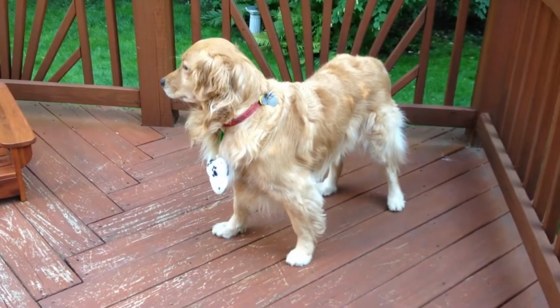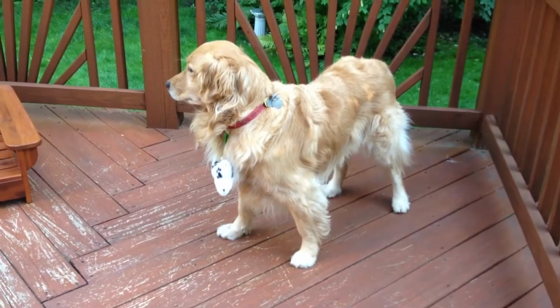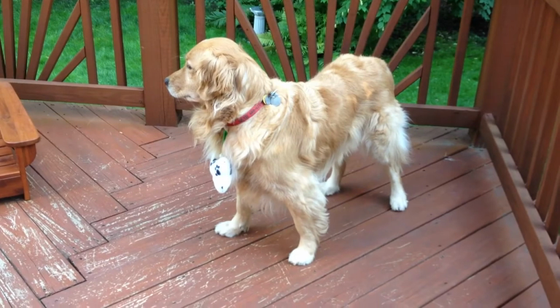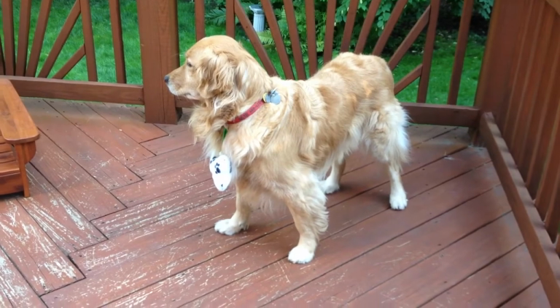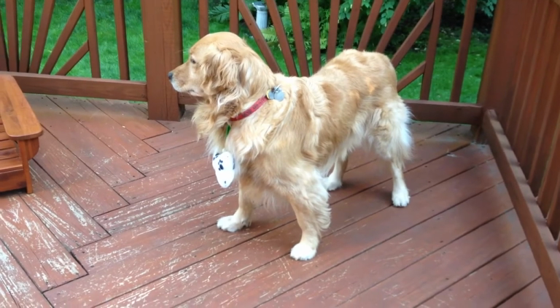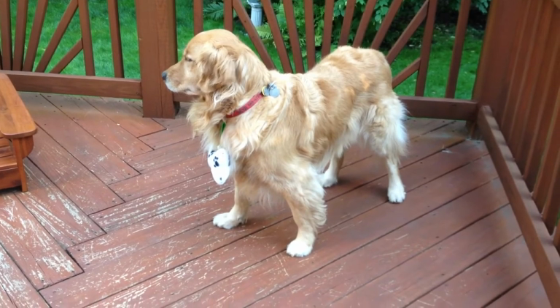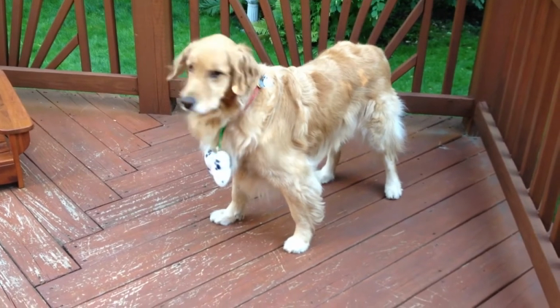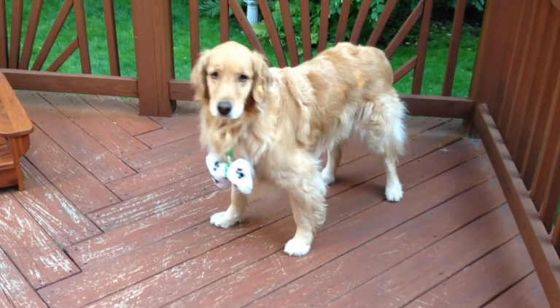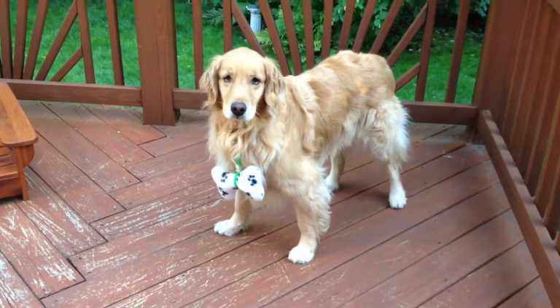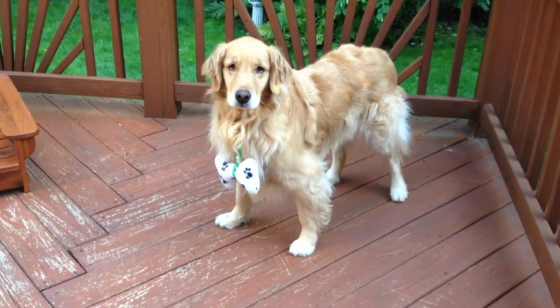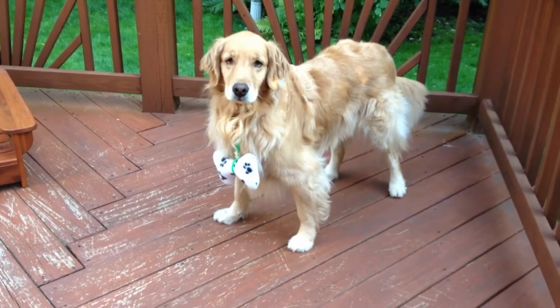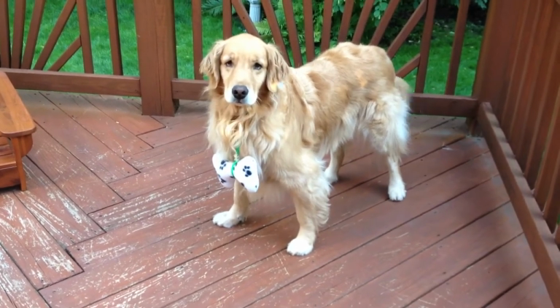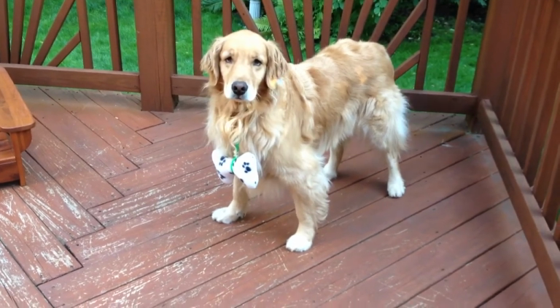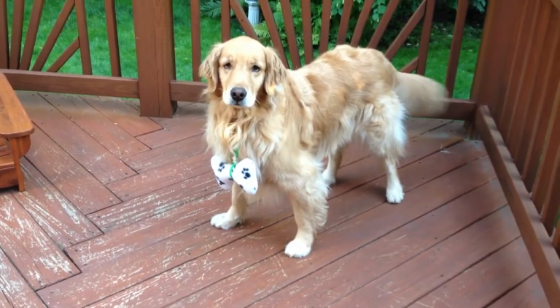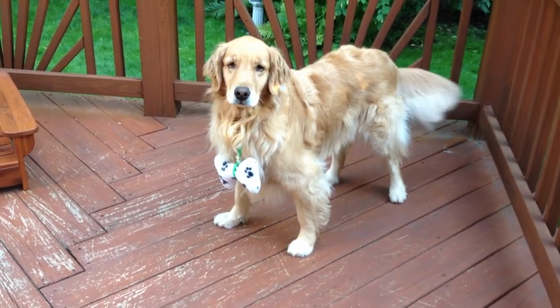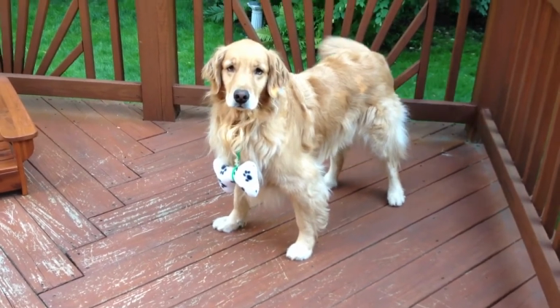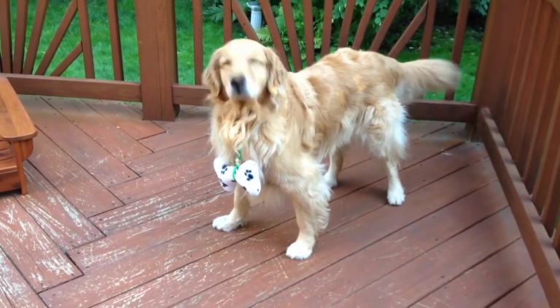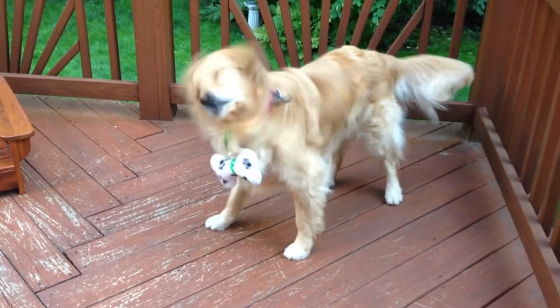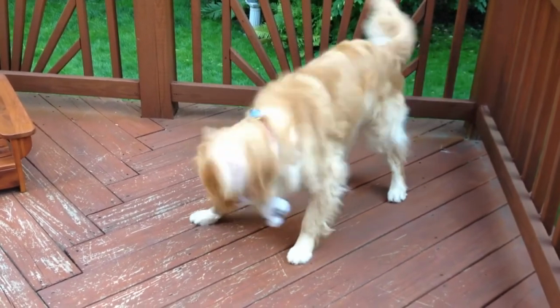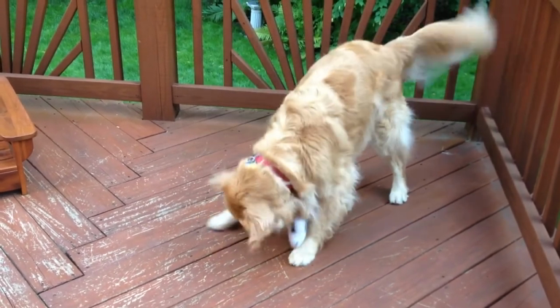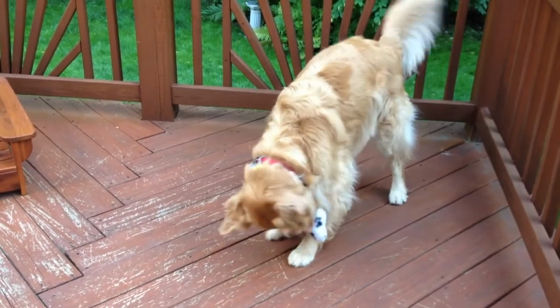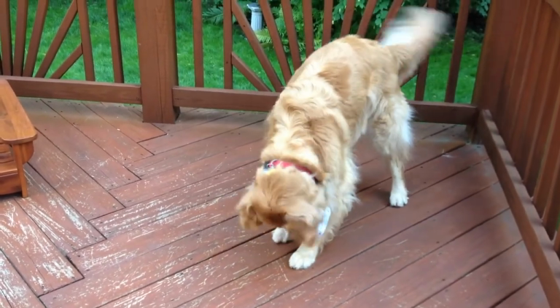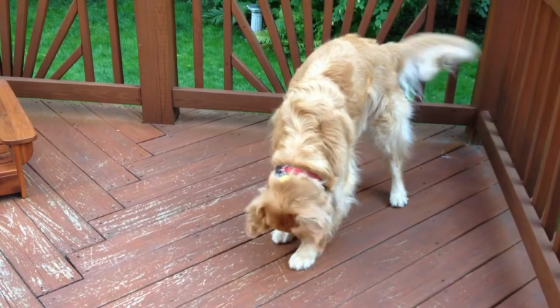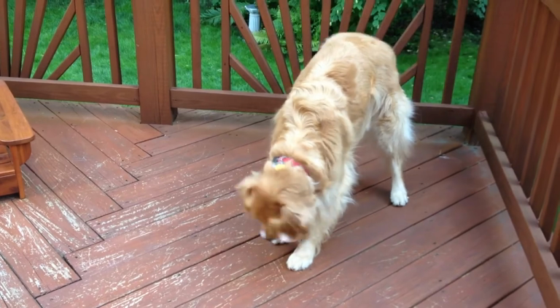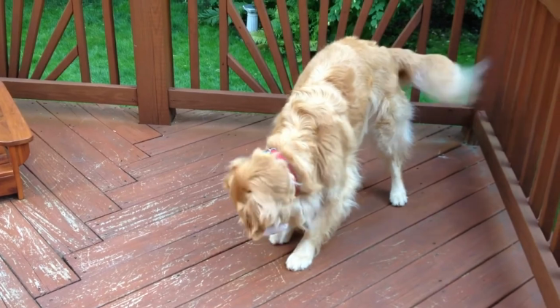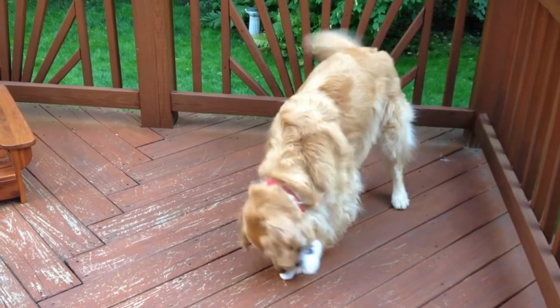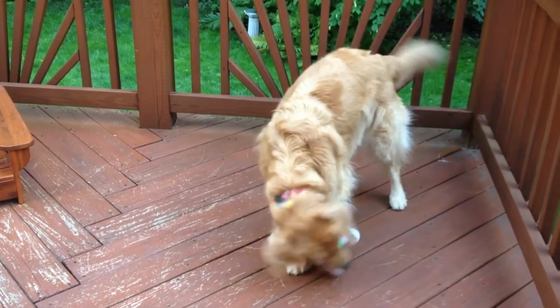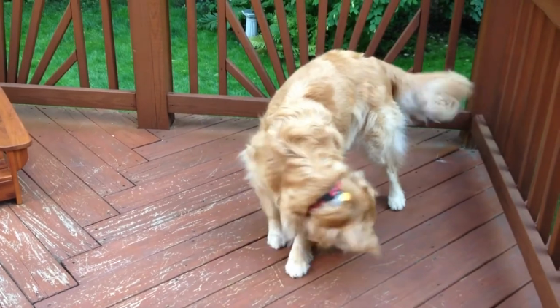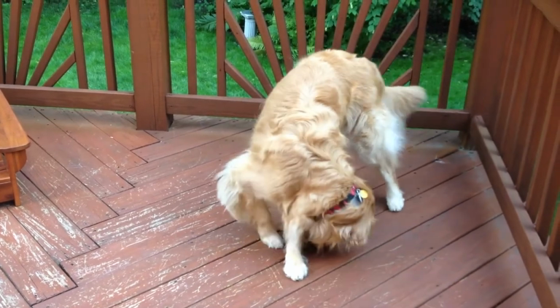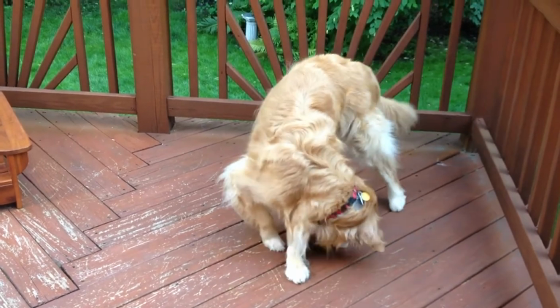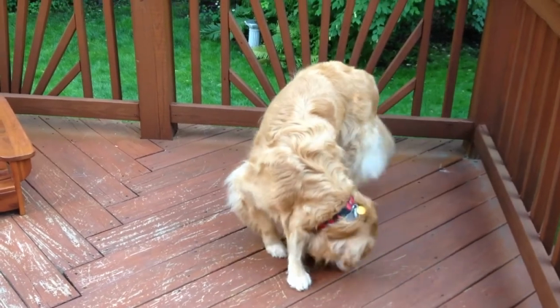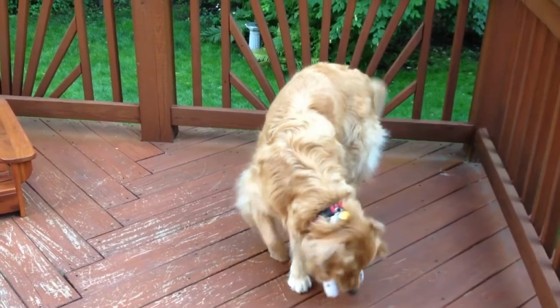For dogs that don't bite their leash, attach the Leash Pals clip to their collar. Now the dog can grab and drop the toy and the toy stays clean.